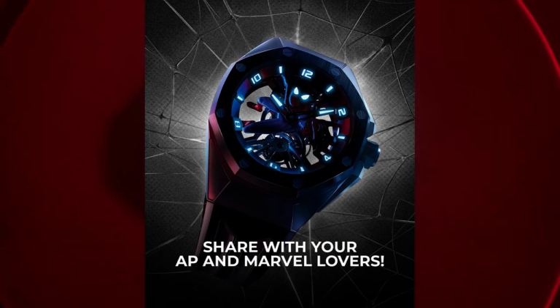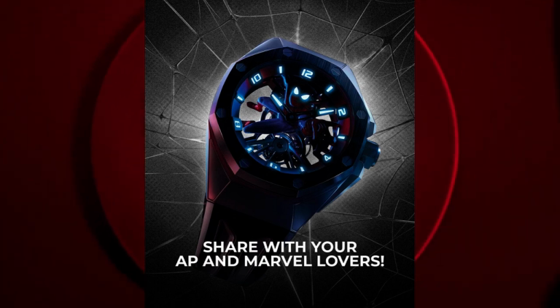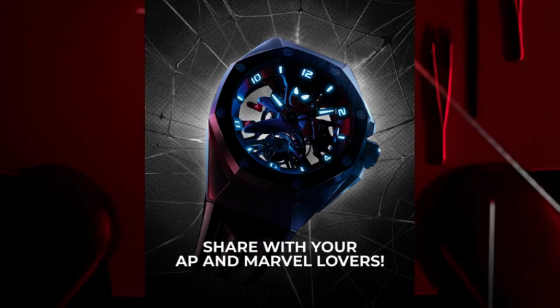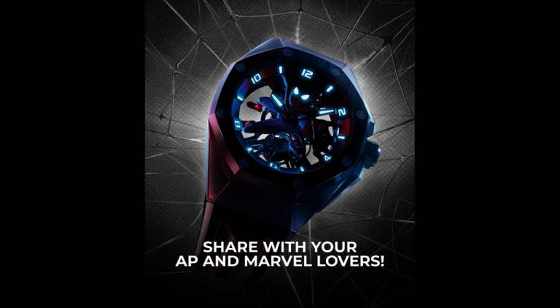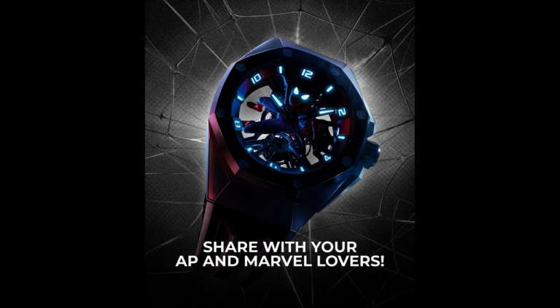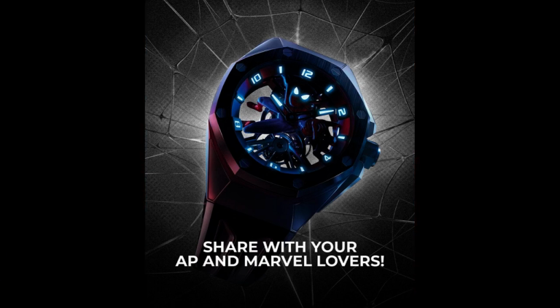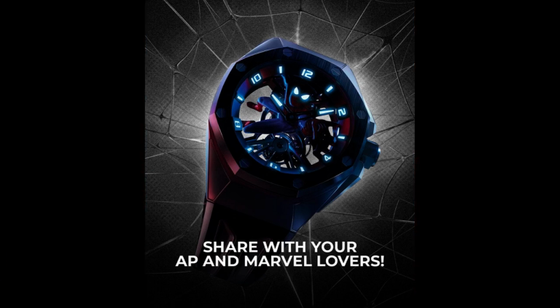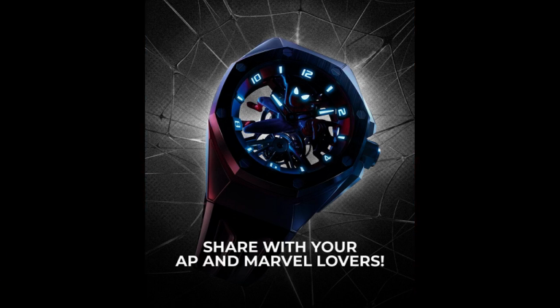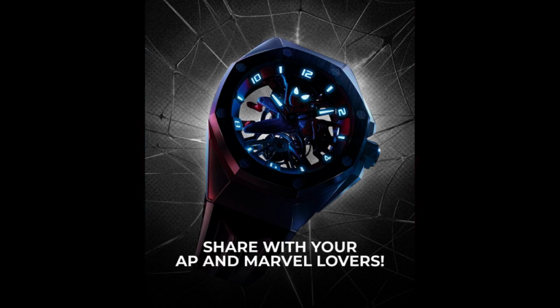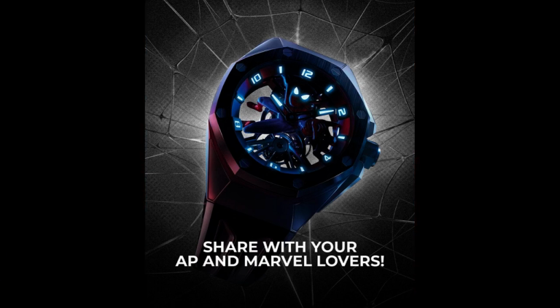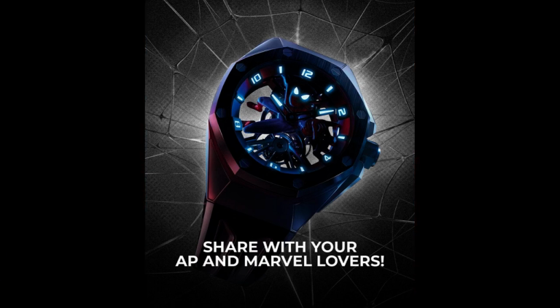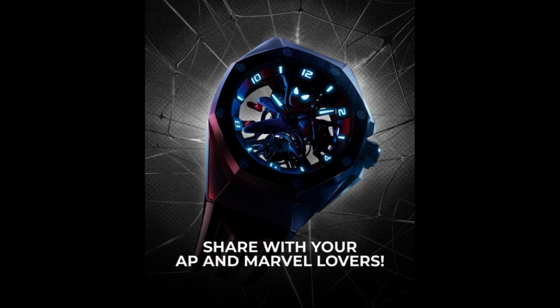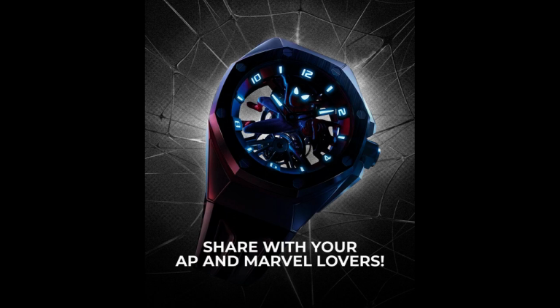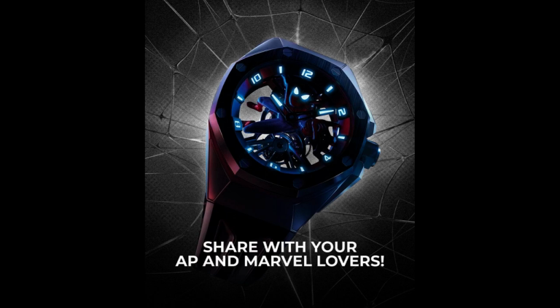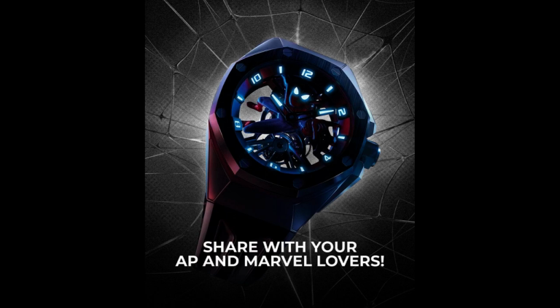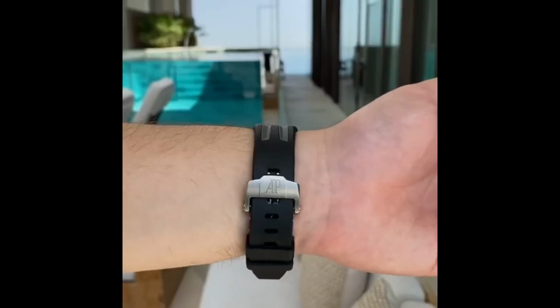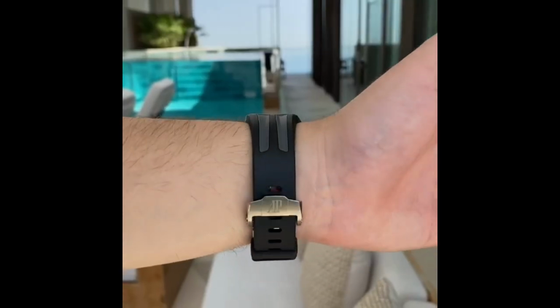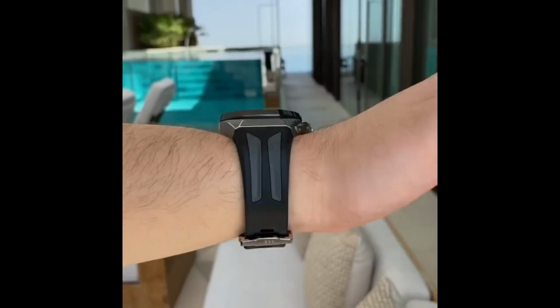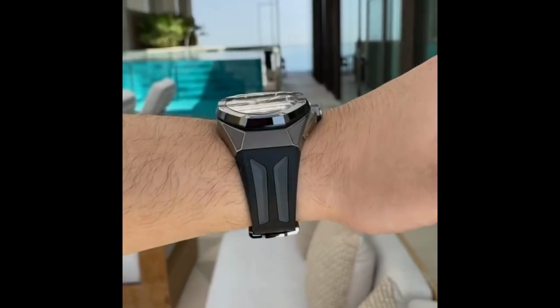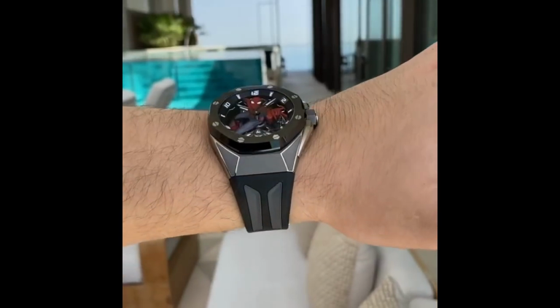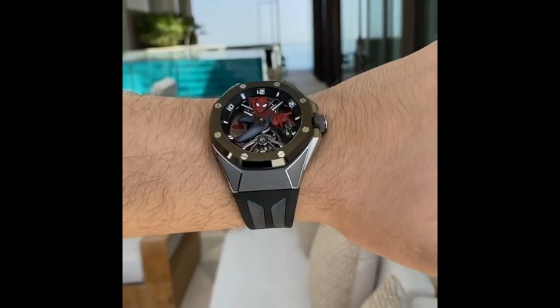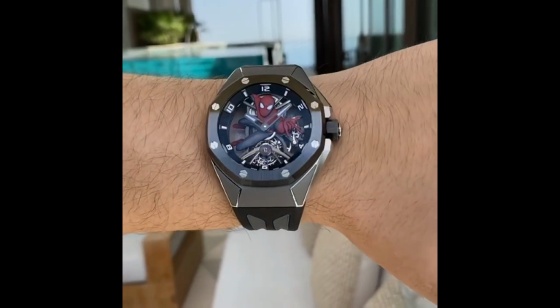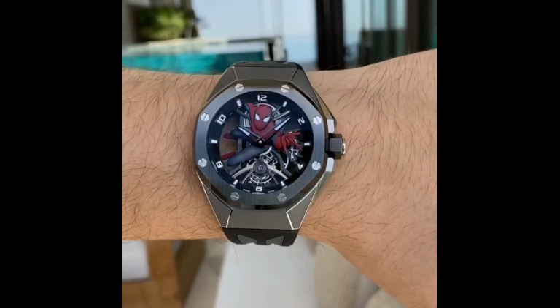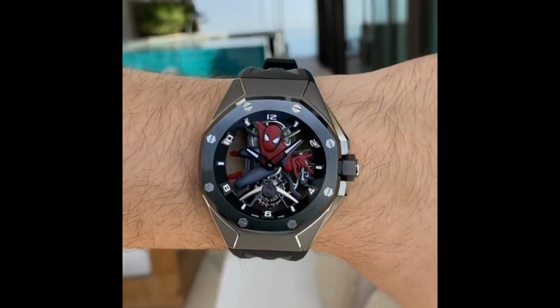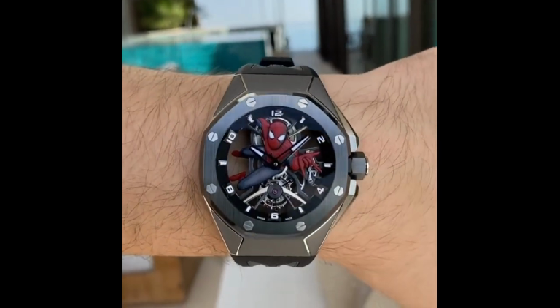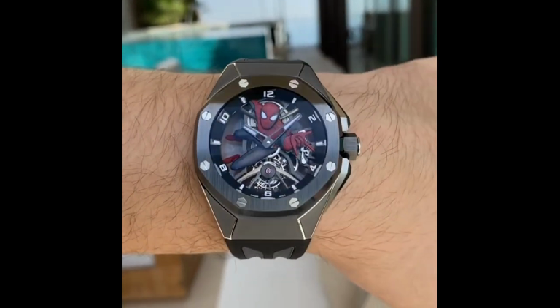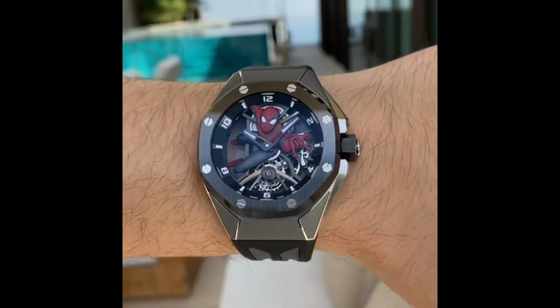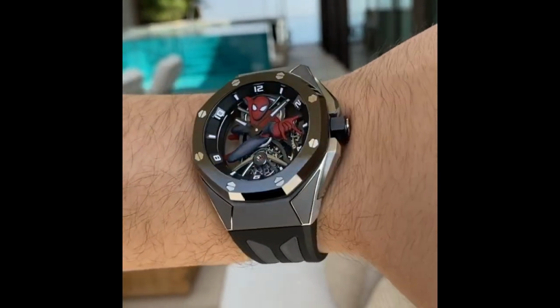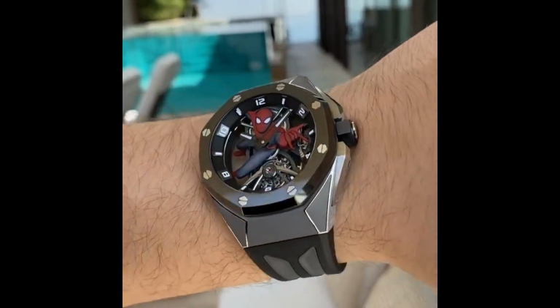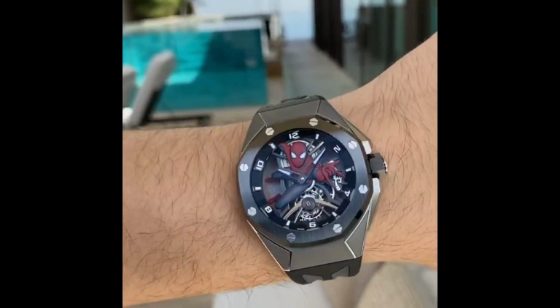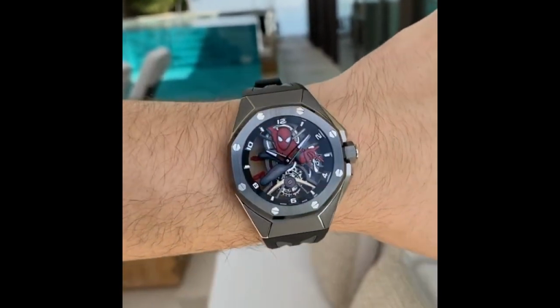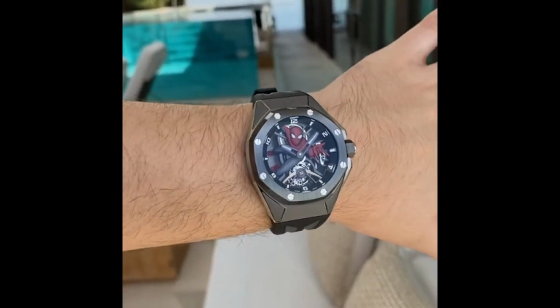This watch is powered by caliber 2974, and in usual AP fashion, is adorned with plenty of hand chamfering, brushing, and micro-blasting, with the tourbillon bridge being my favorite part of the movement aesthetically. It's cased in an ergonomic 42mm case.